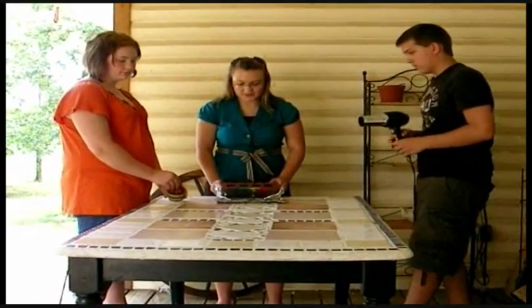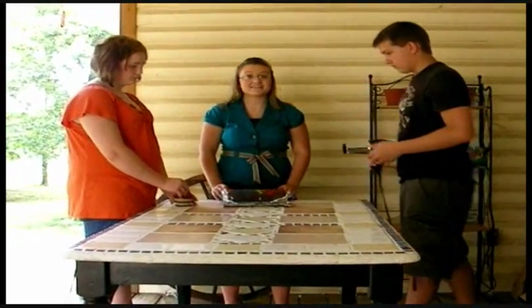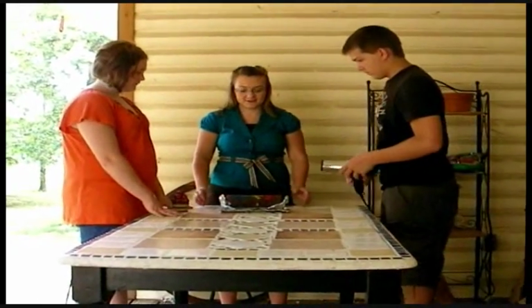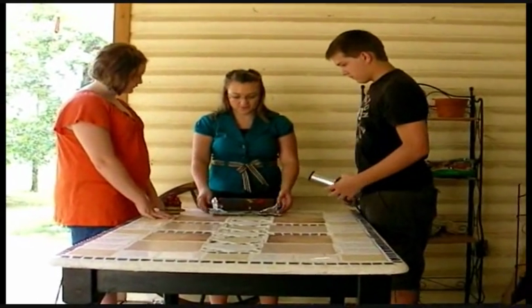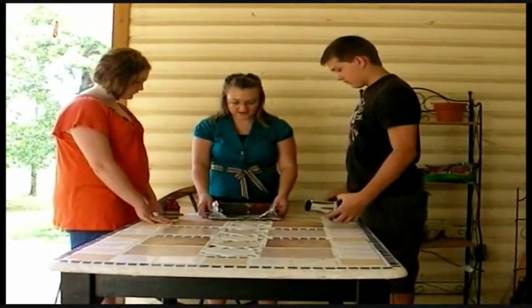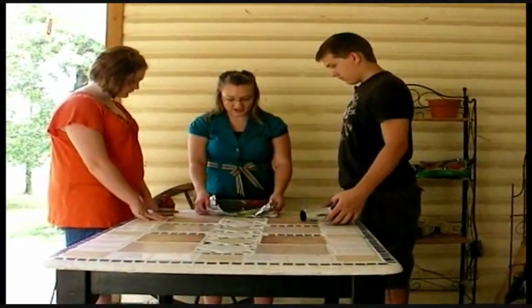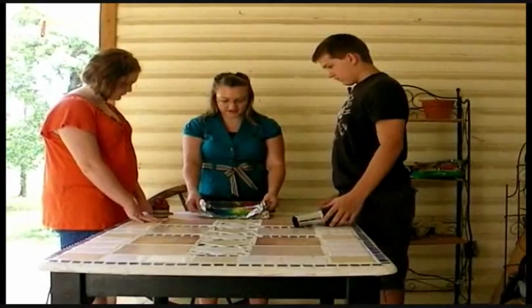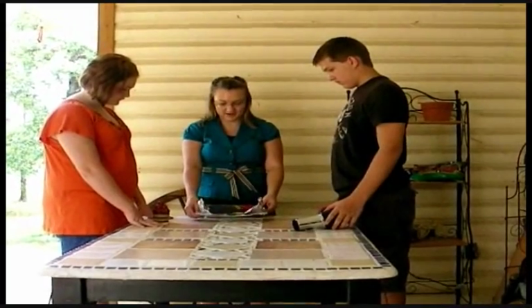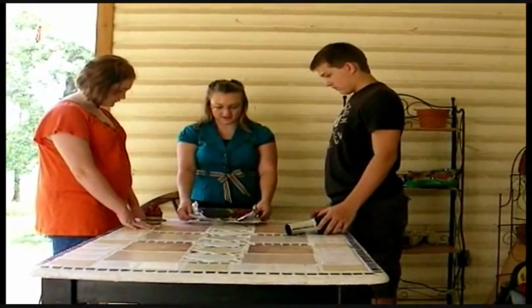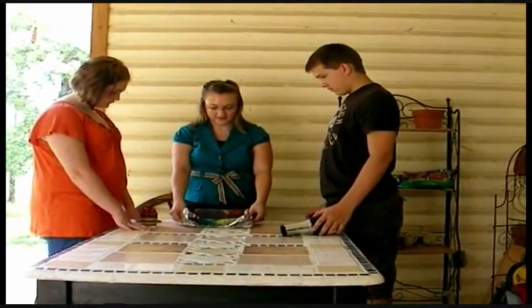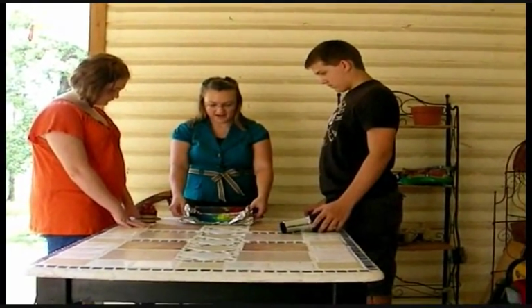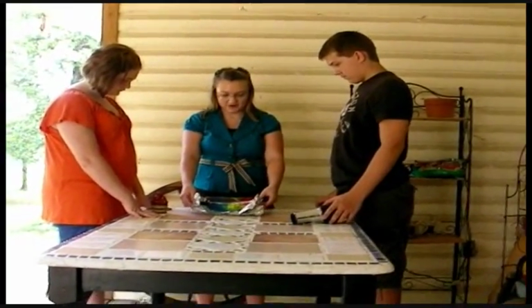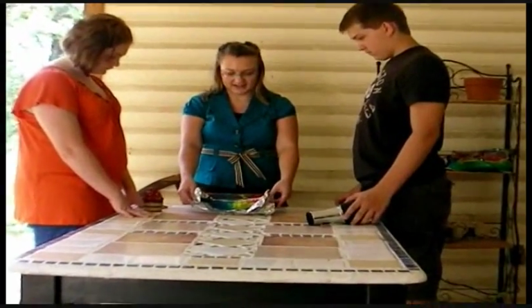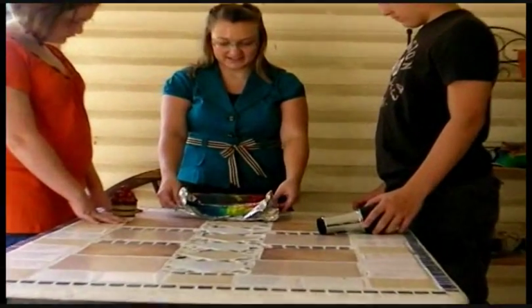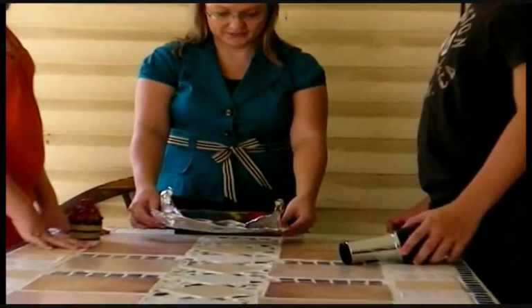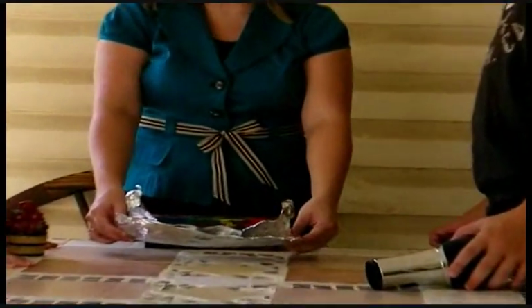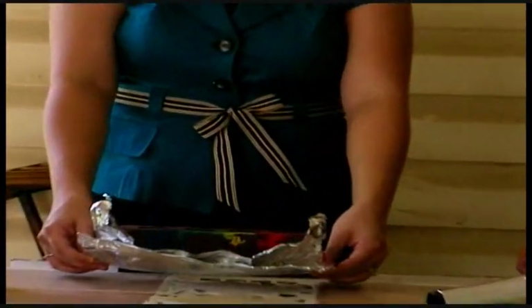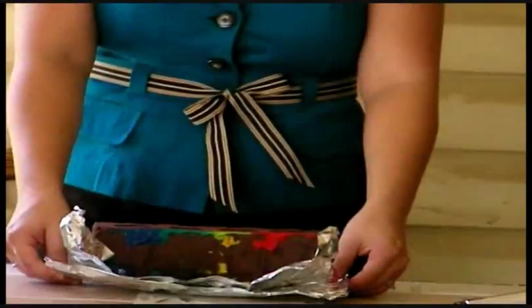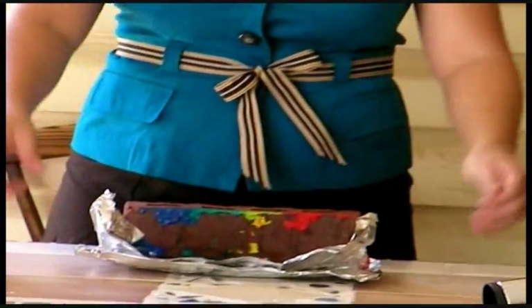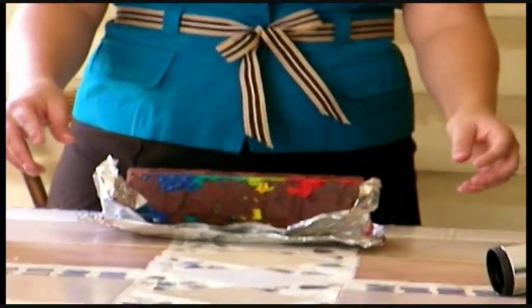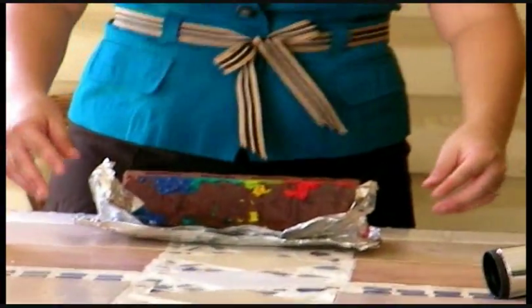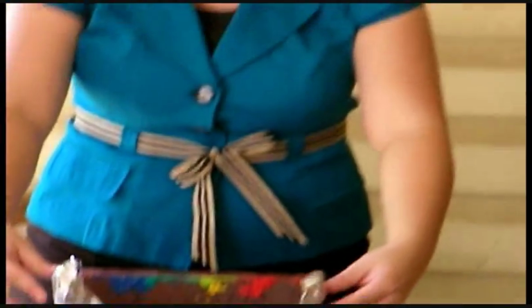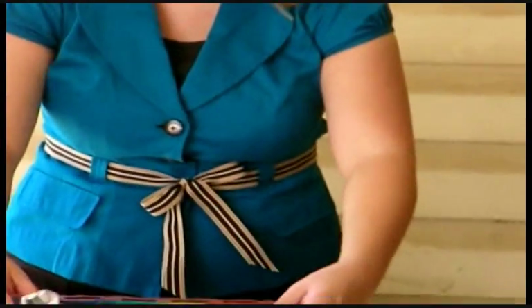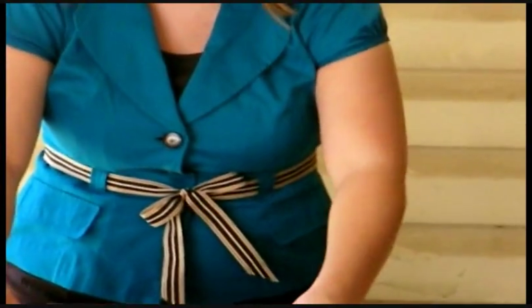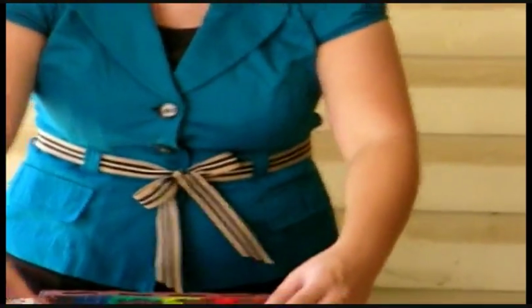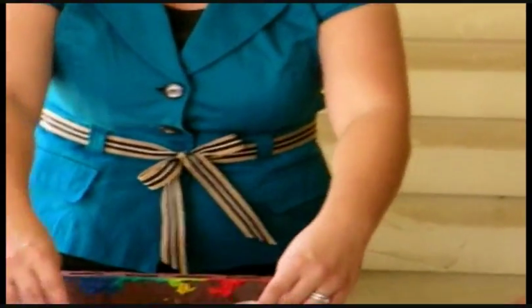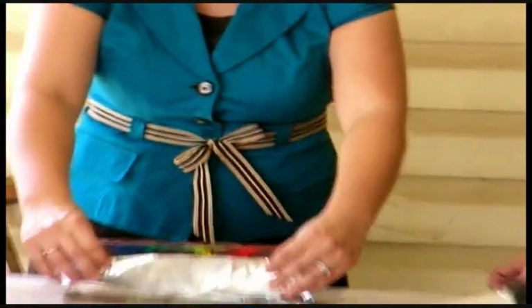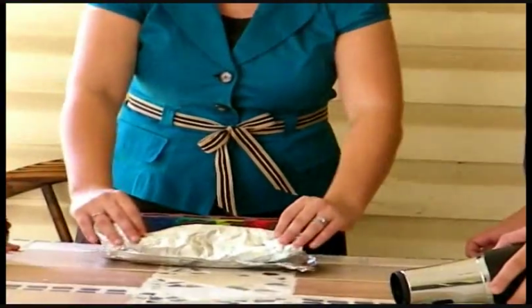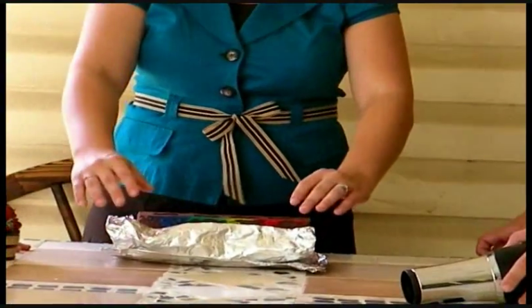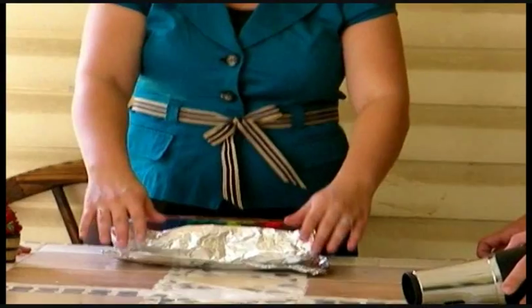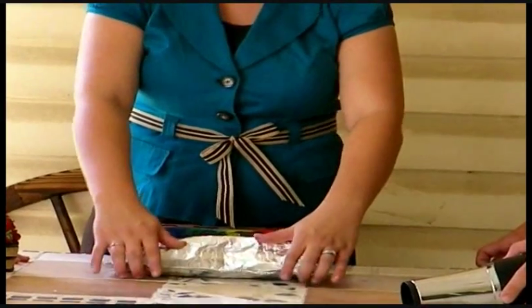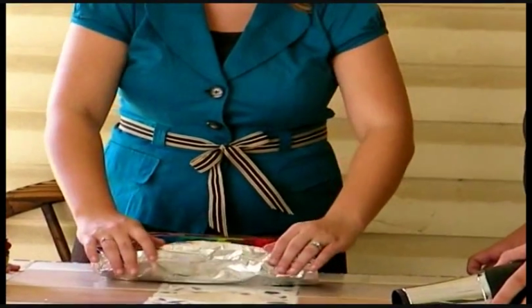That is the end of our four minutes. Look how good it is melting — that is perfect, that's exactly what we want. Now what we're going to do is completely cover it so we don't get melted clay all over our table.